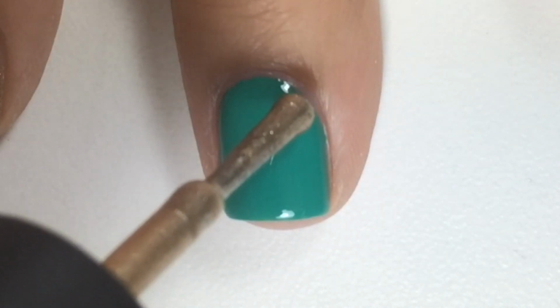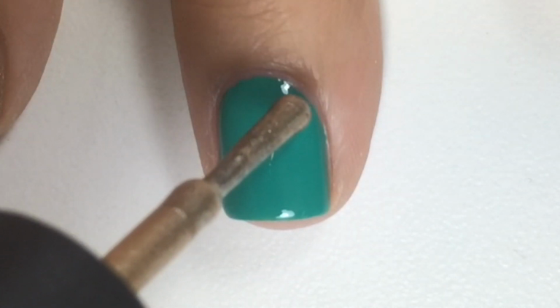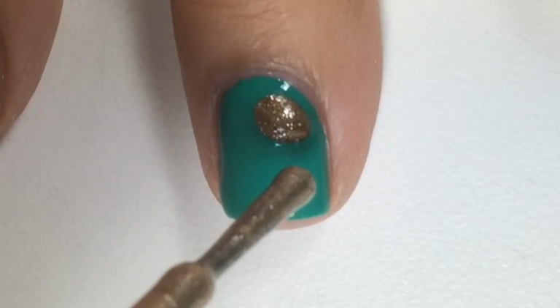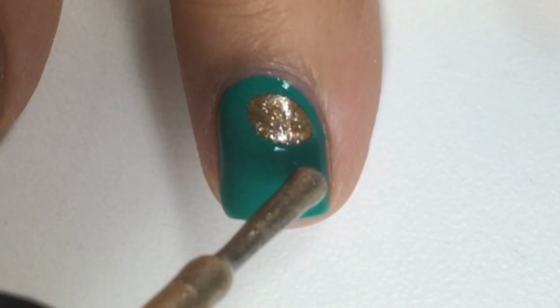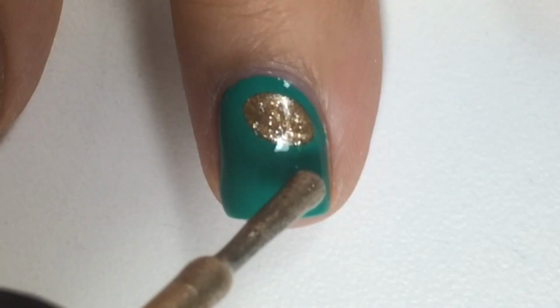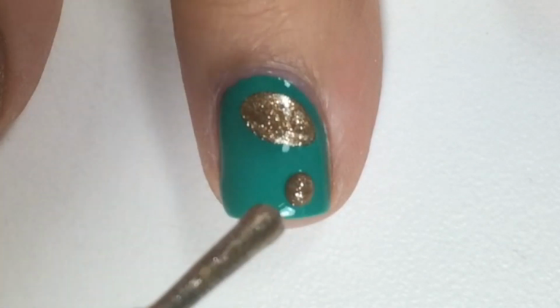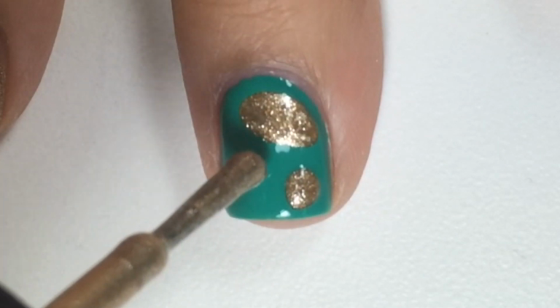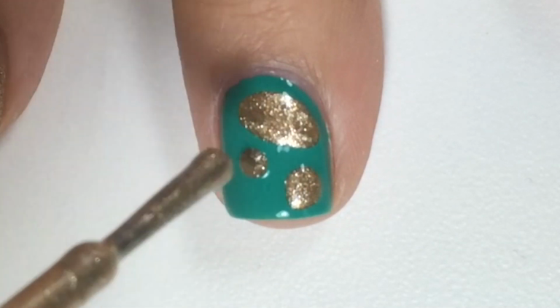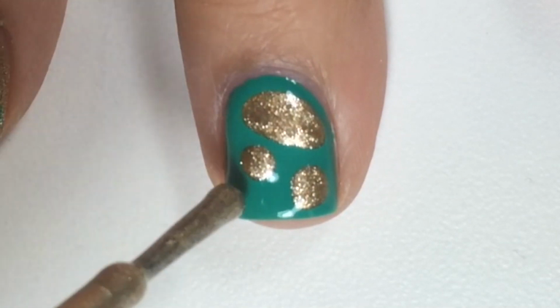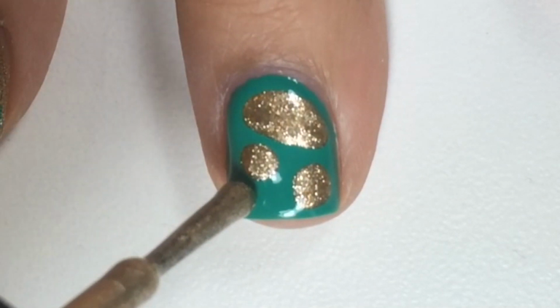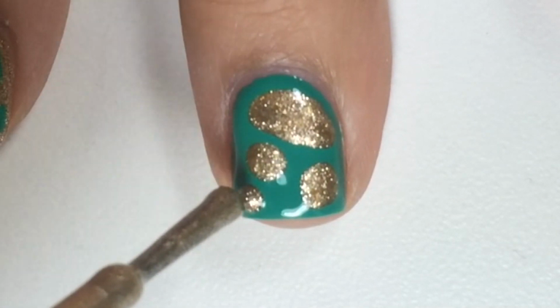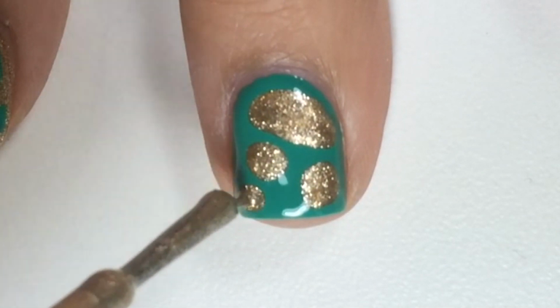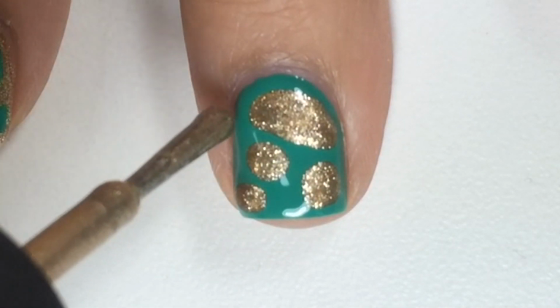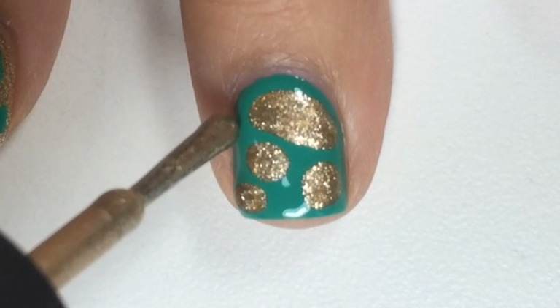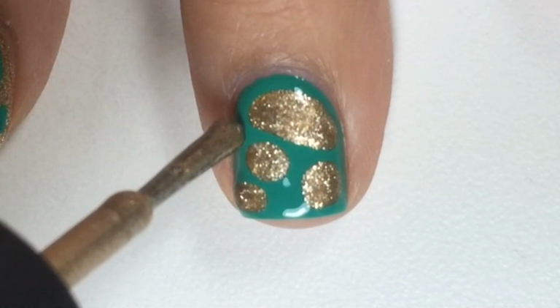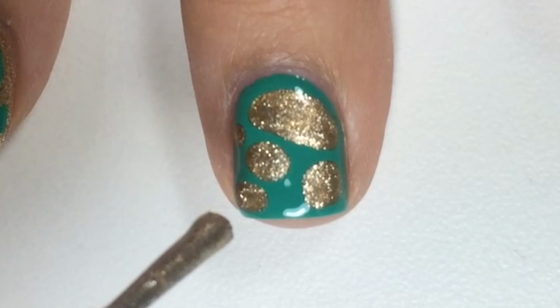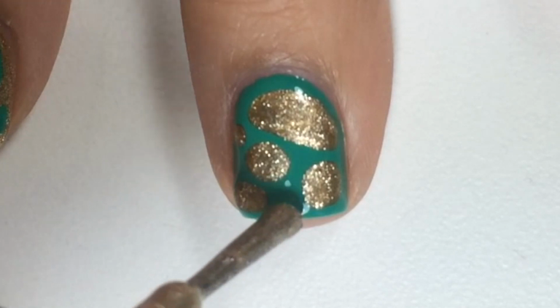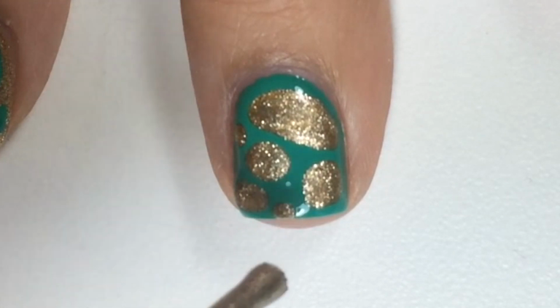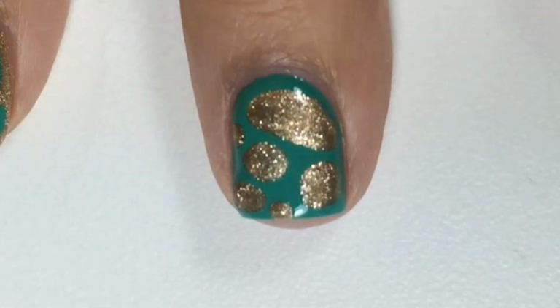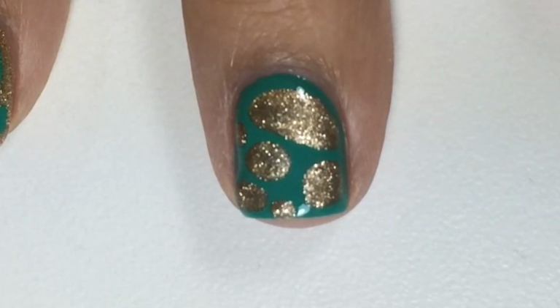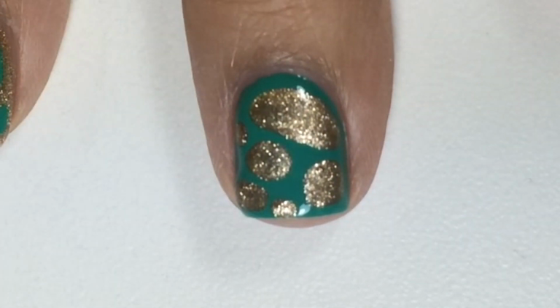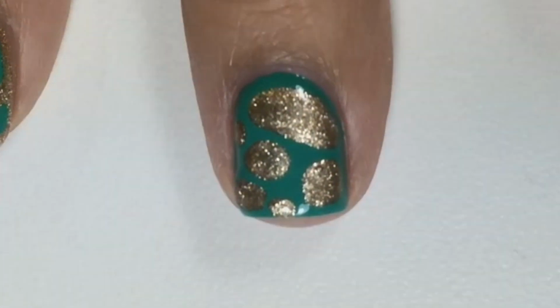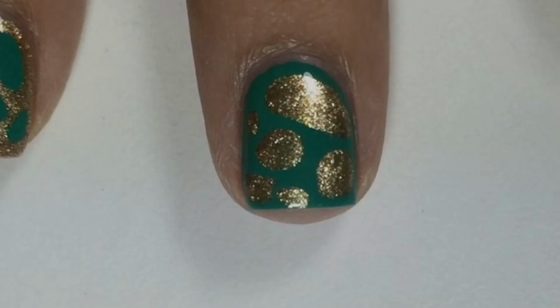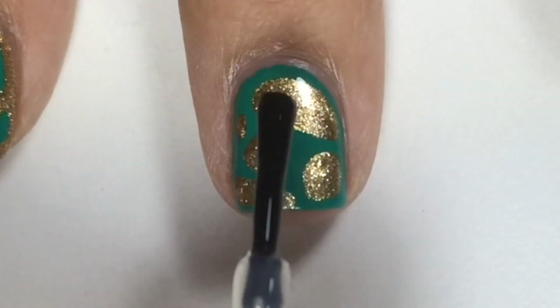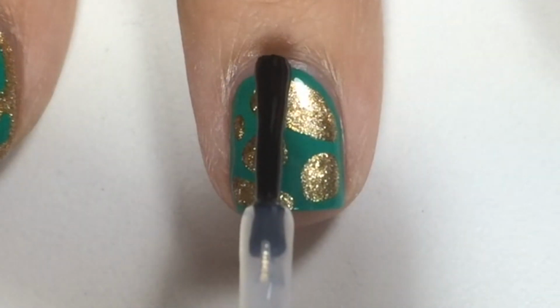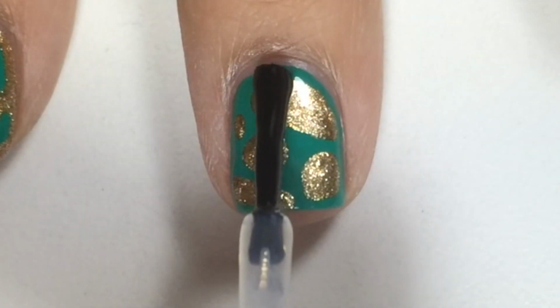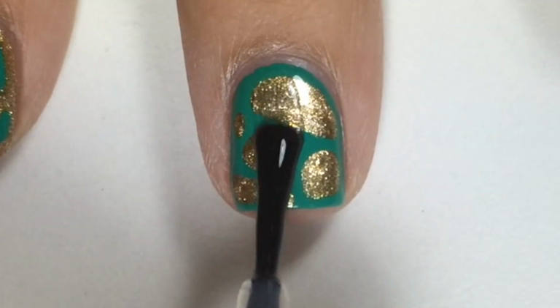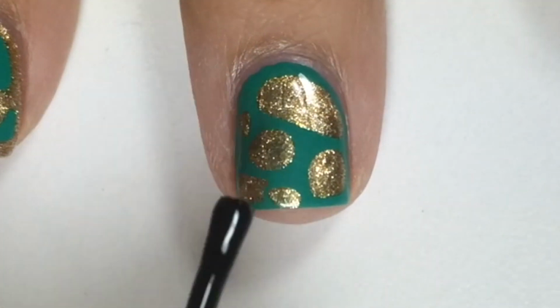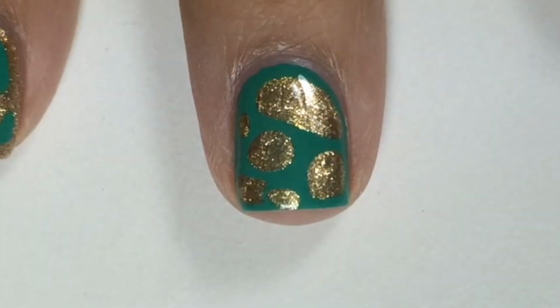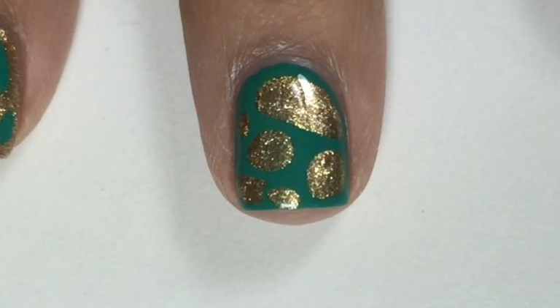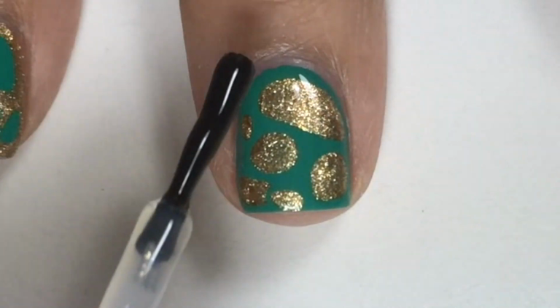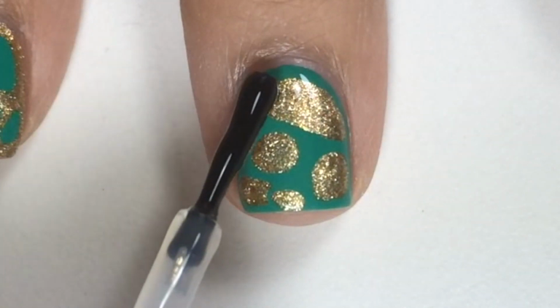You can use any other colors to create this Blob-A-Cure design. Last, apply a top coat to protect and seal your nail design.